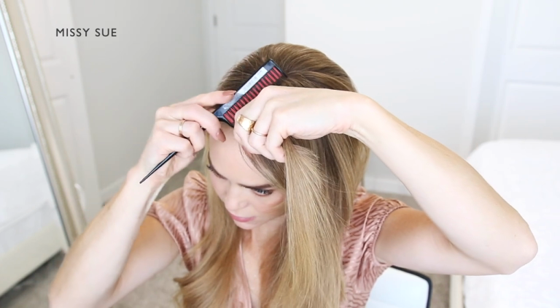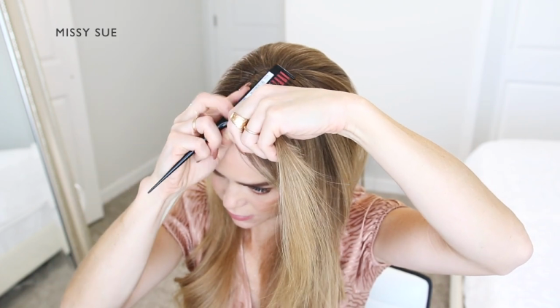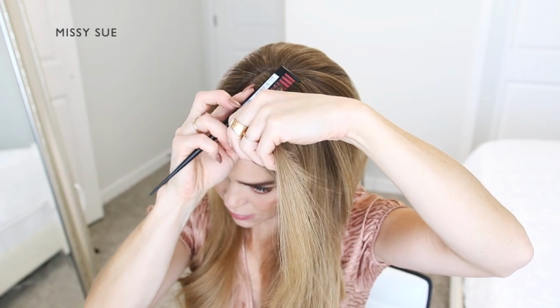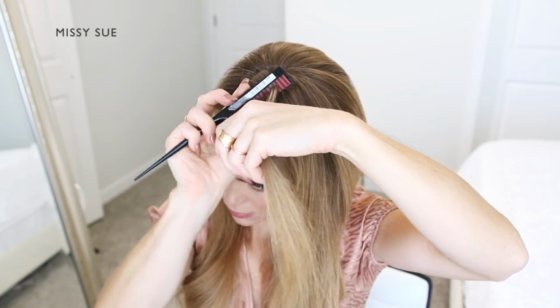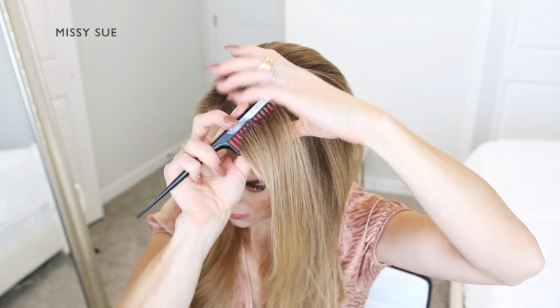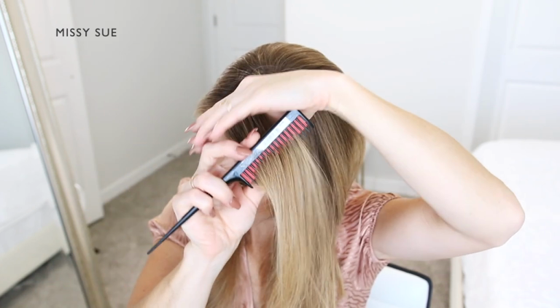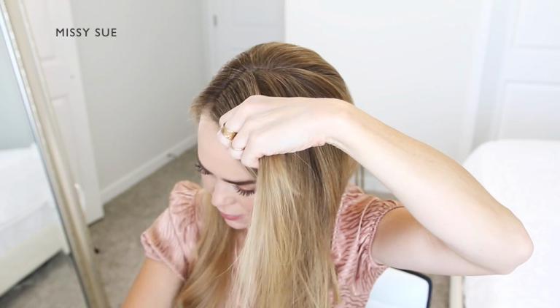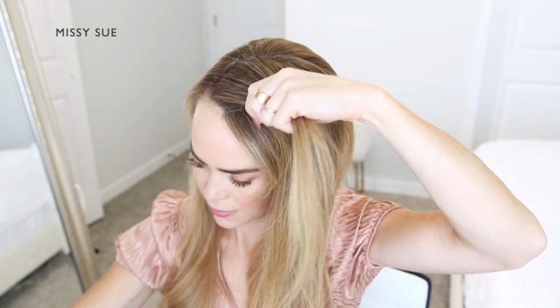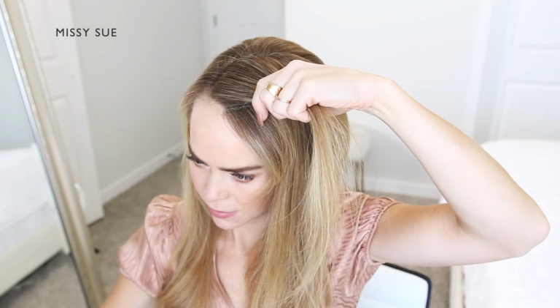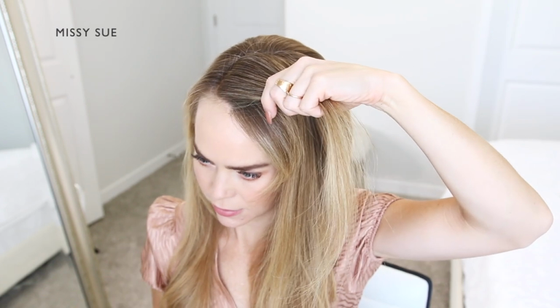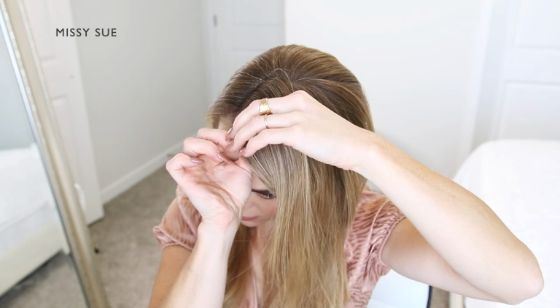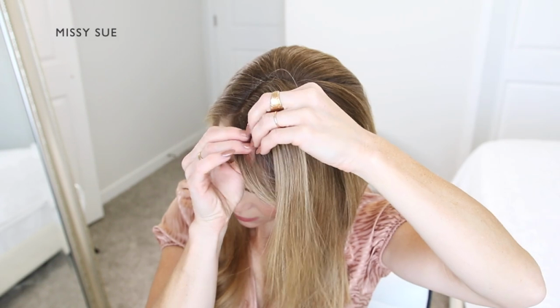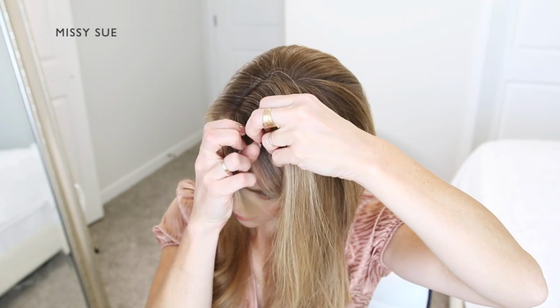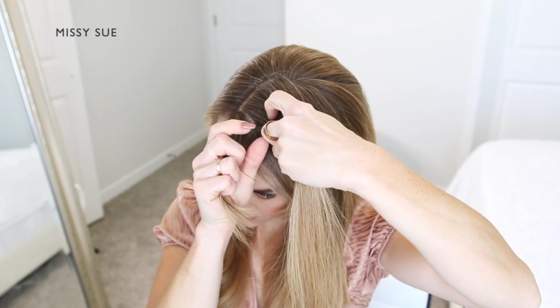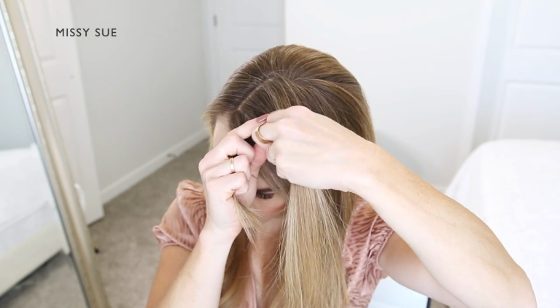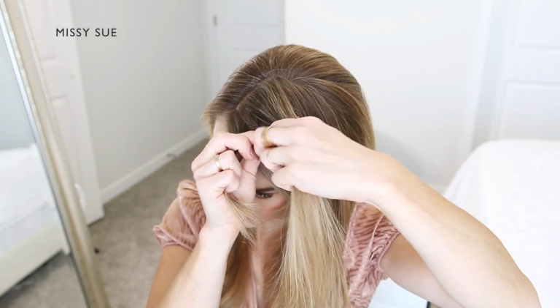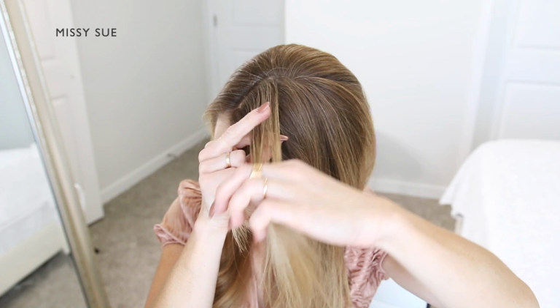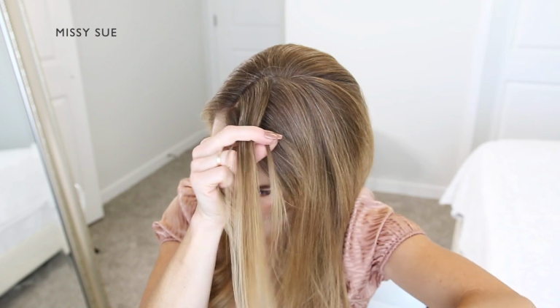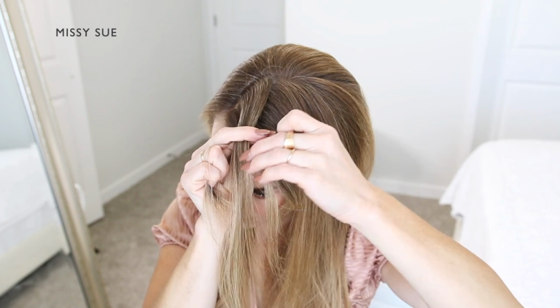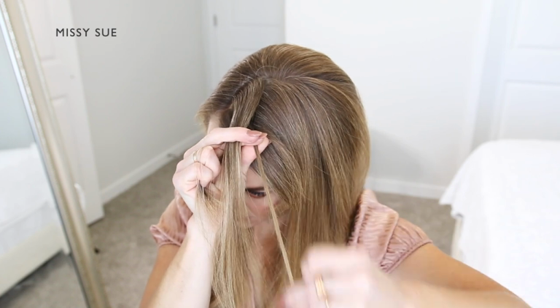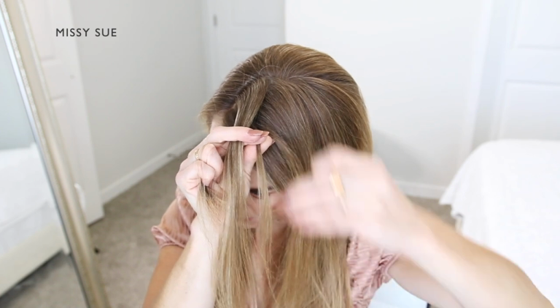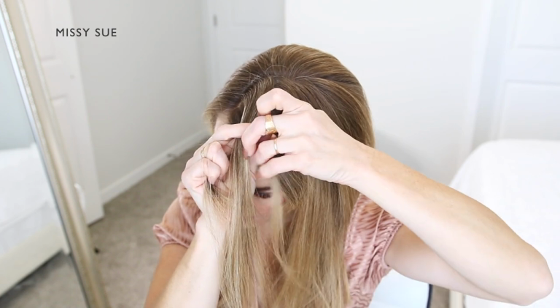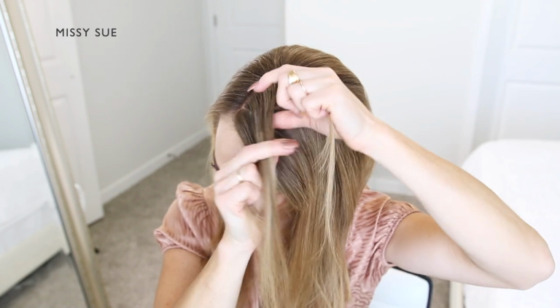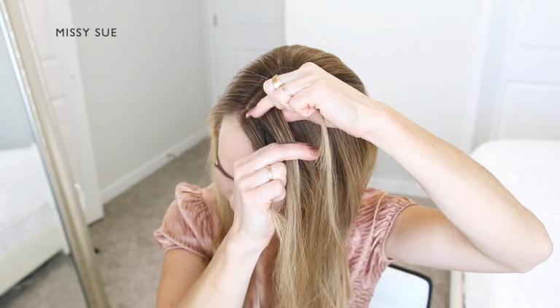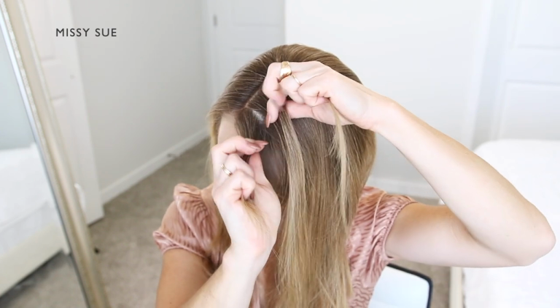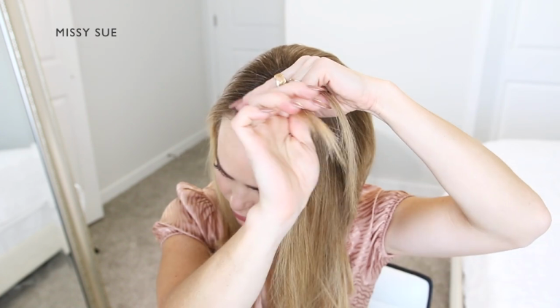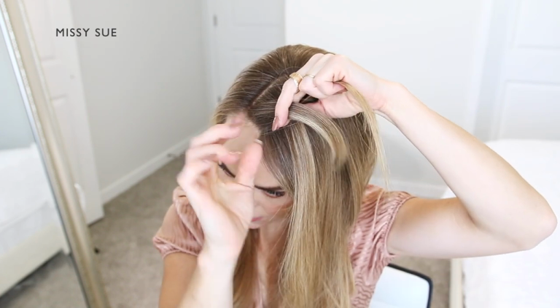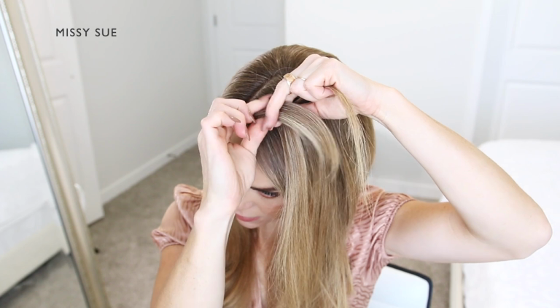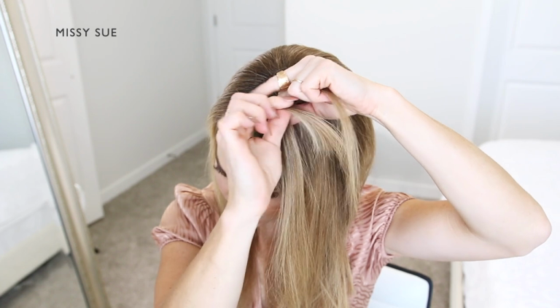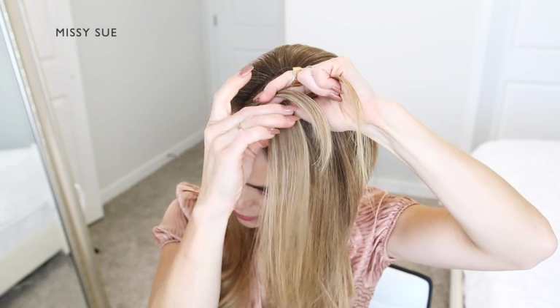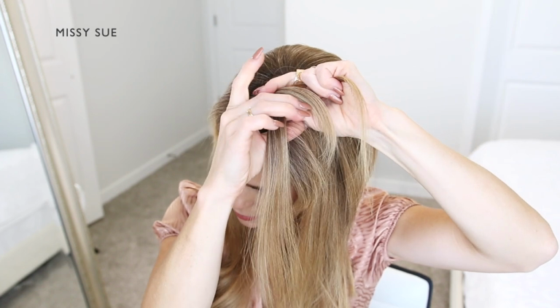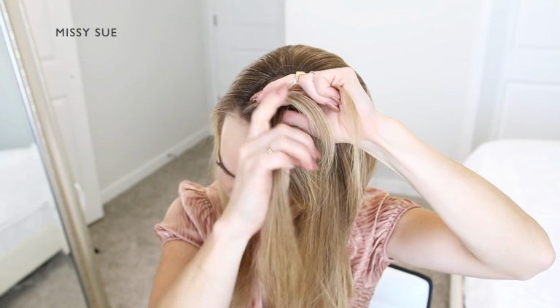I'm going to be crossing one side strand over the middle, then crossing the other side strand over the middle. This will begin a three-strand braid. Once the braid is started, I'm going to begin incorporating extra sections to create a french braid style.